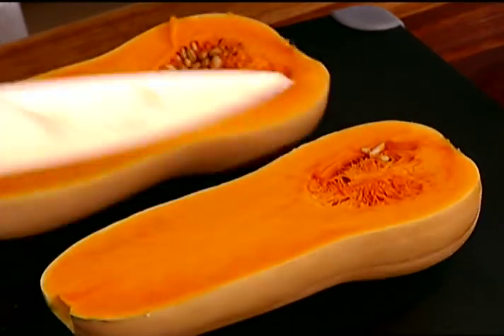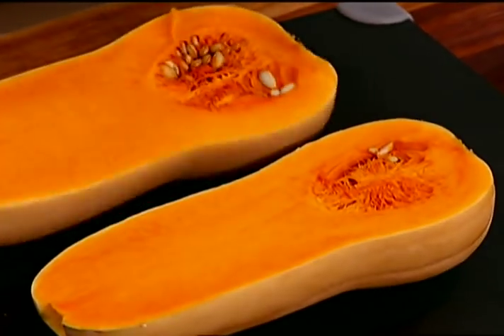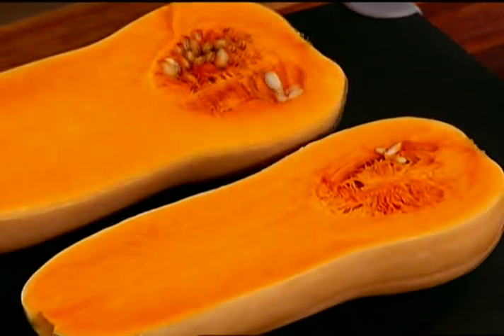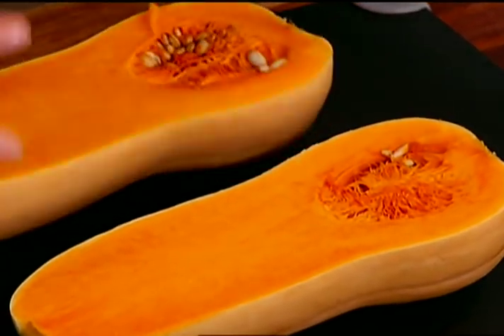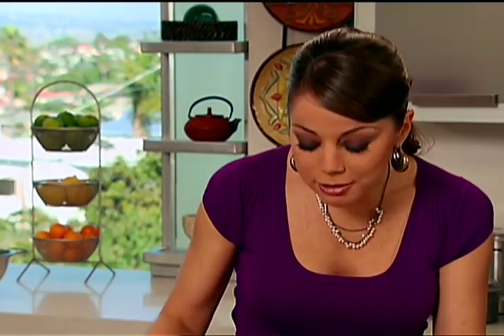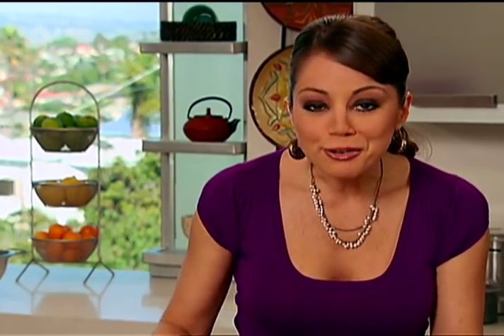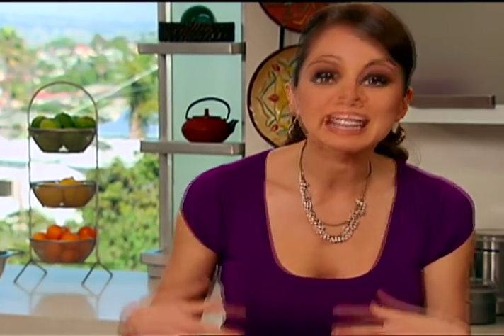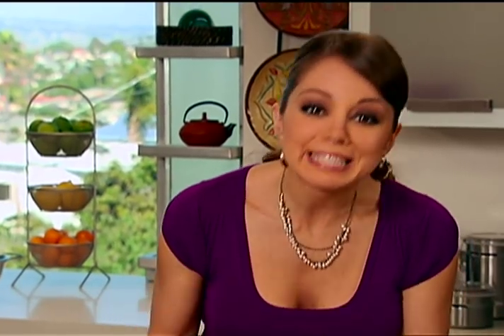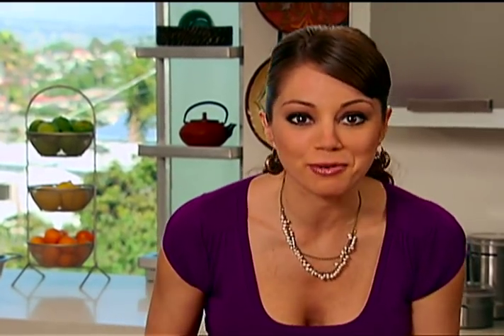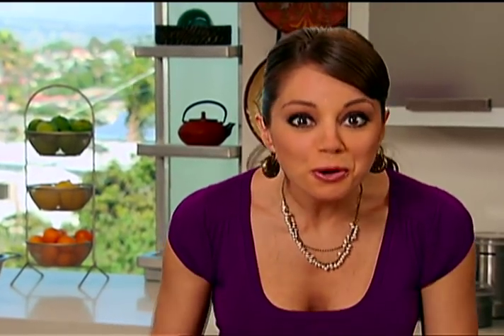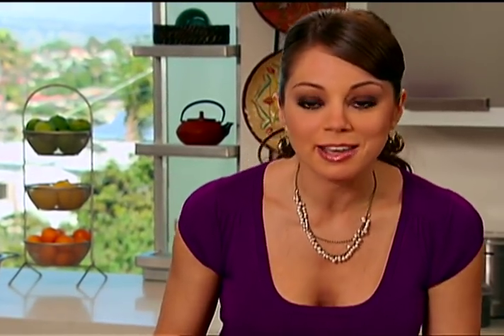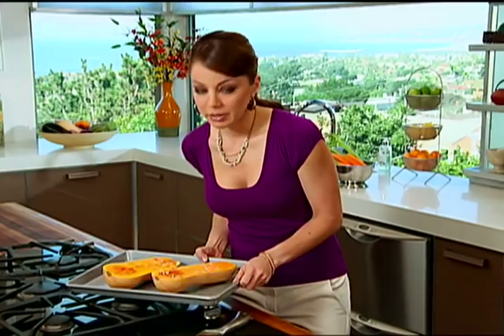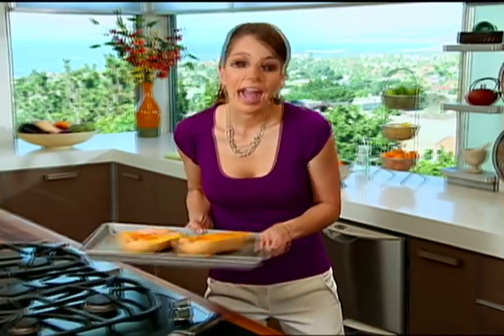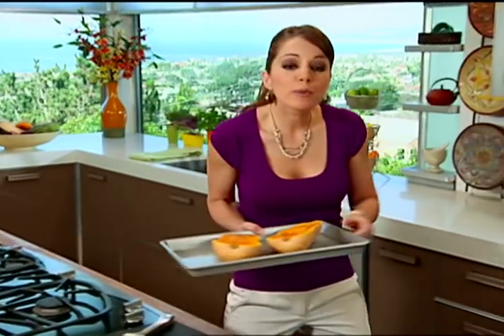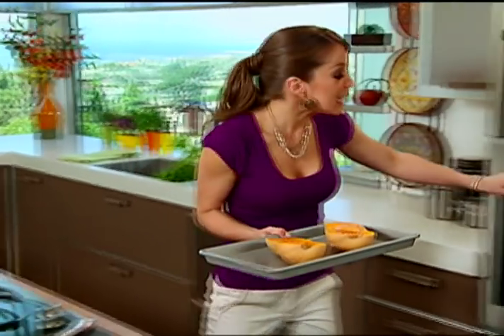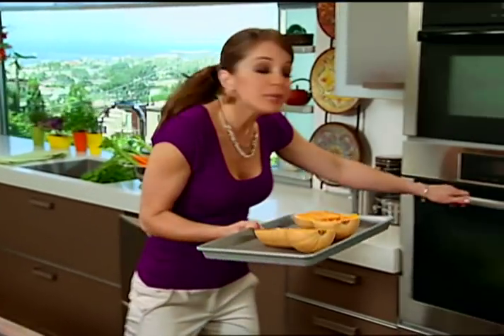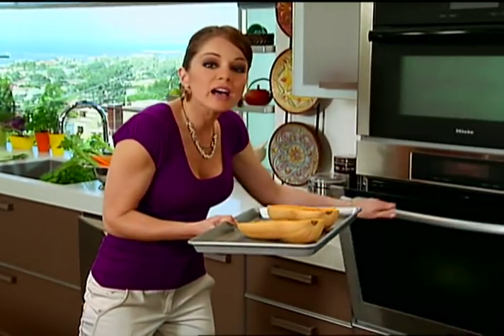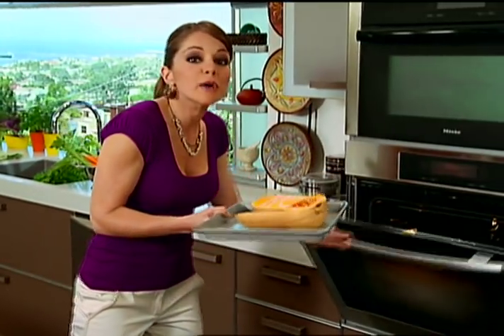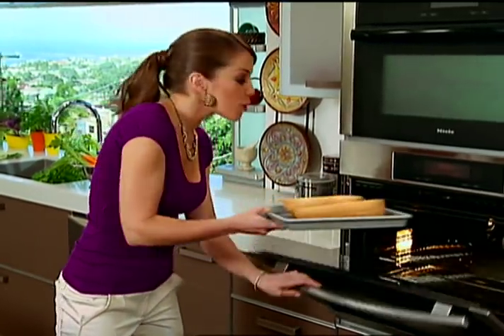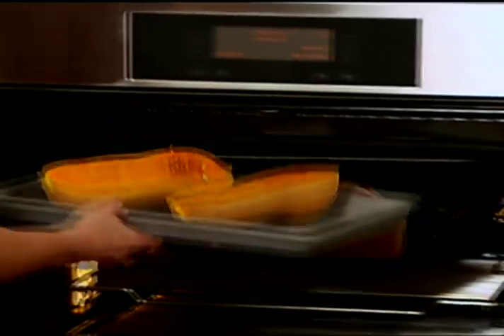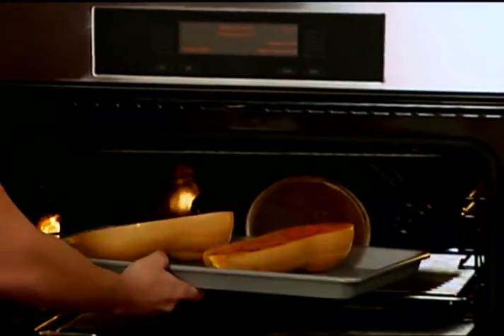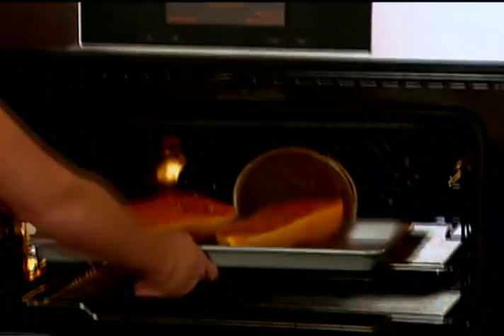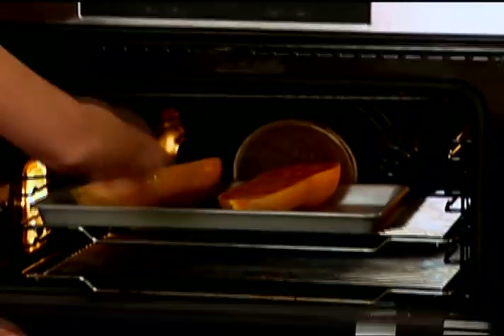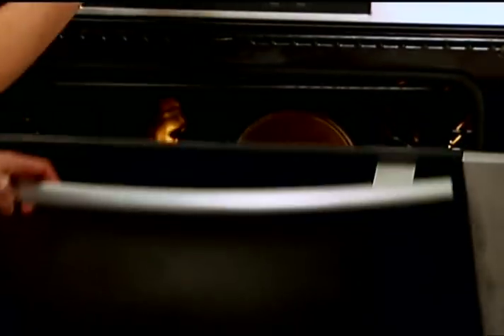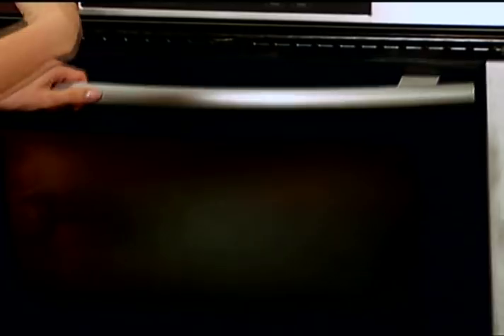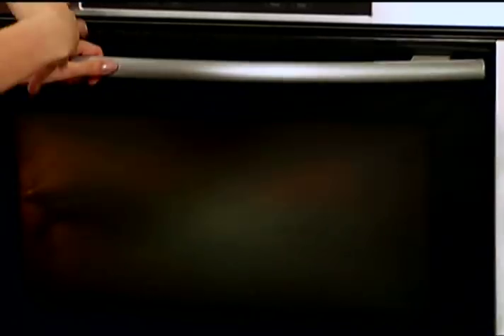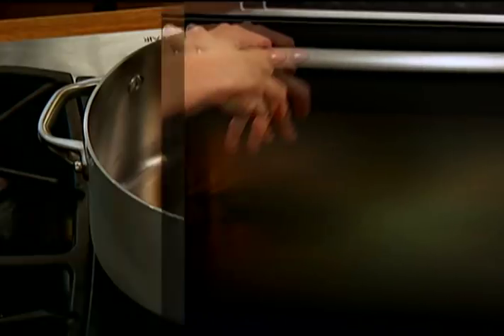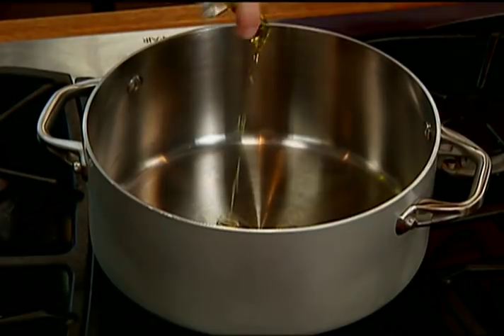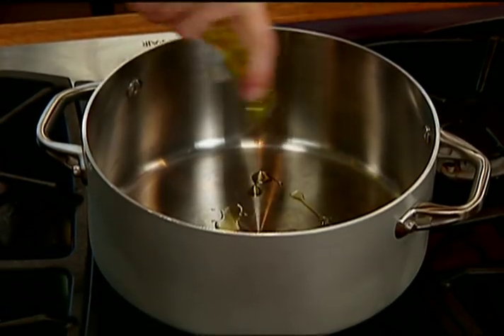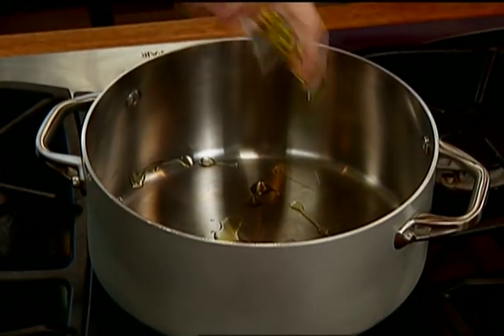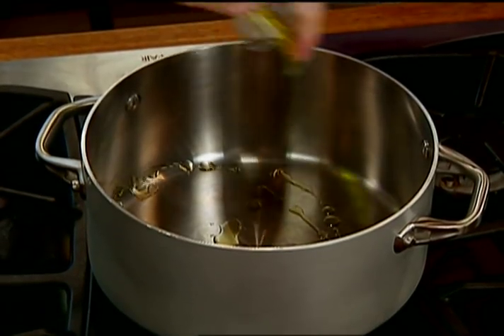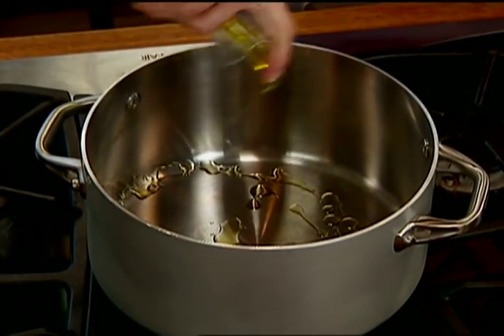That bright red-orange color is only going to intensify when you roast it in the oven. You want to put it in a preheated oven at about 400 degrees — you want those sugars to caramelize. Start to warm up a couple tablespoons of oil.